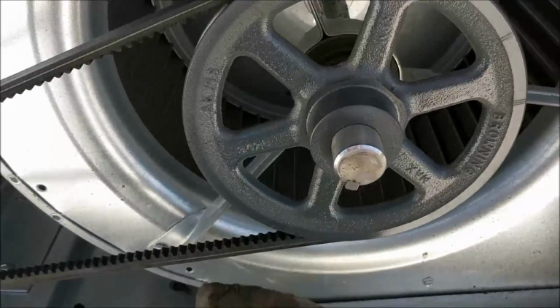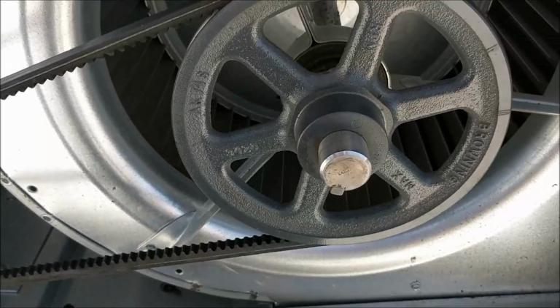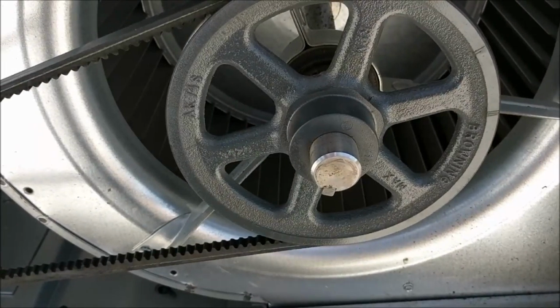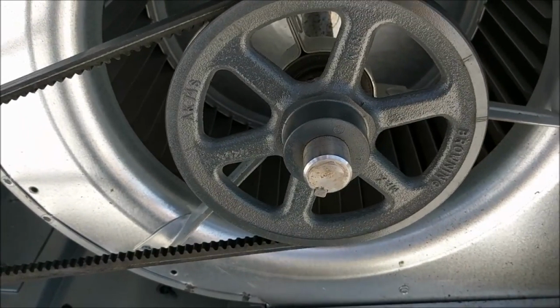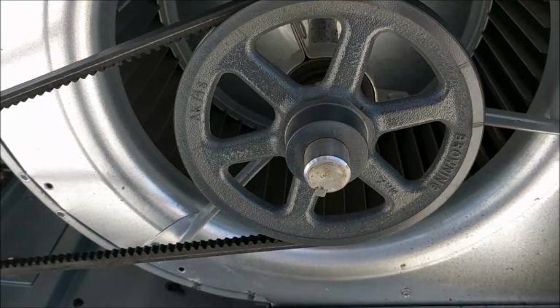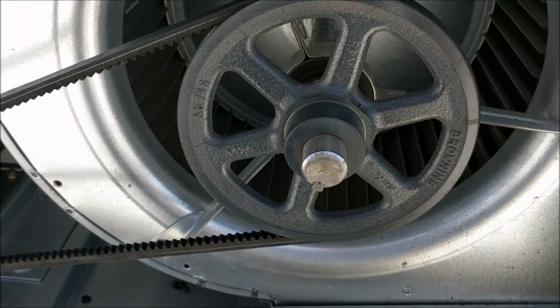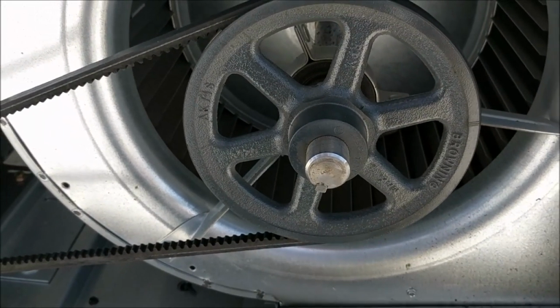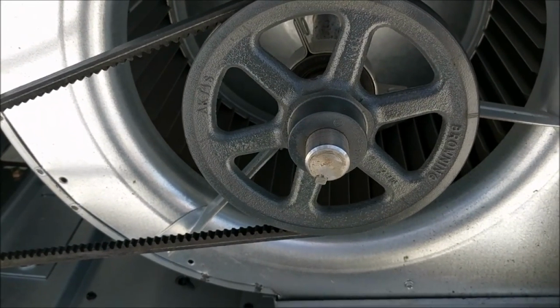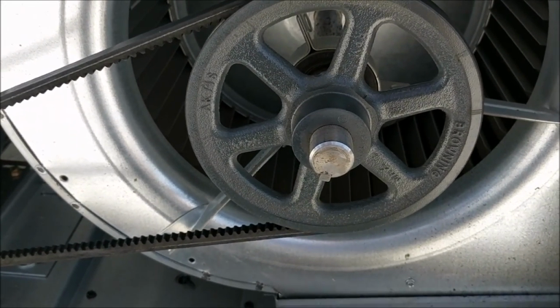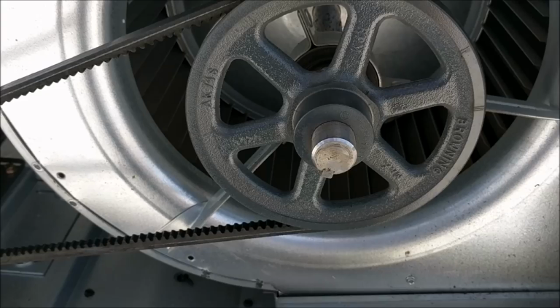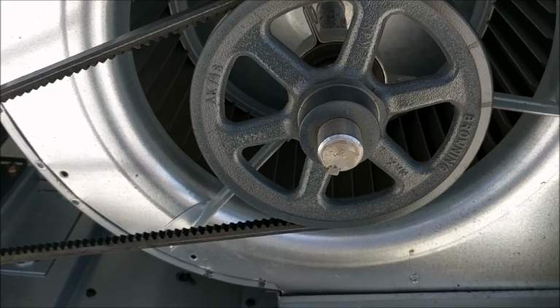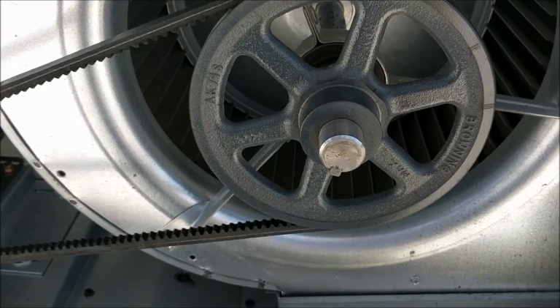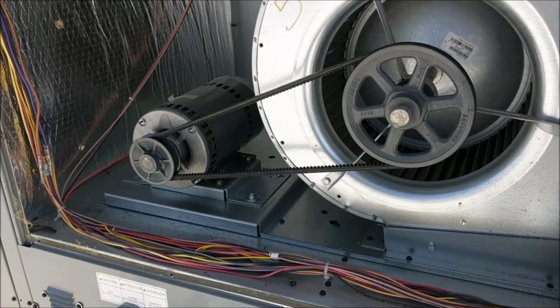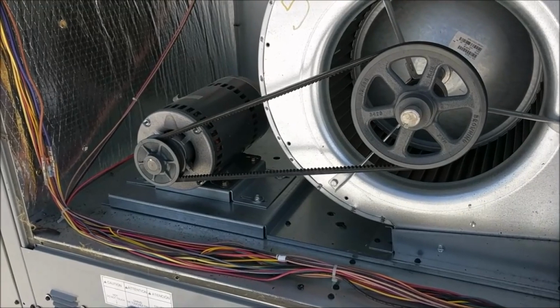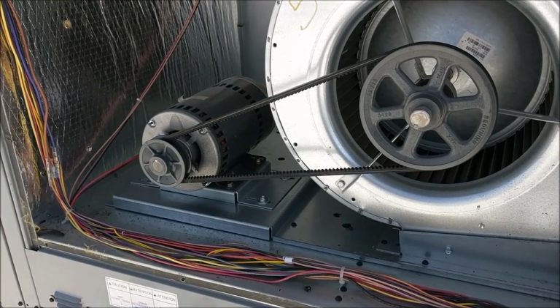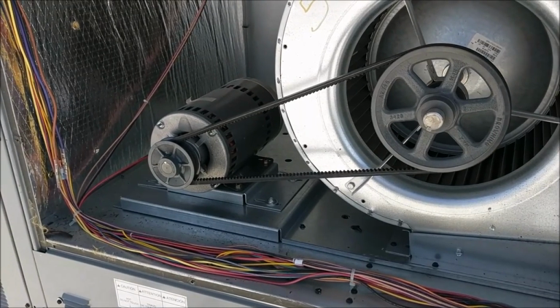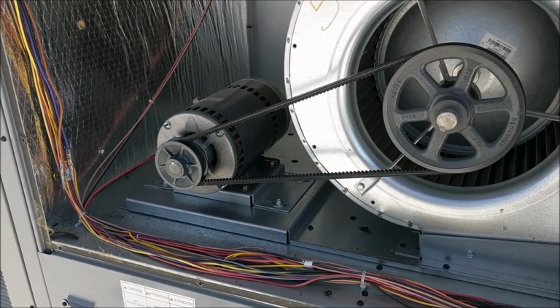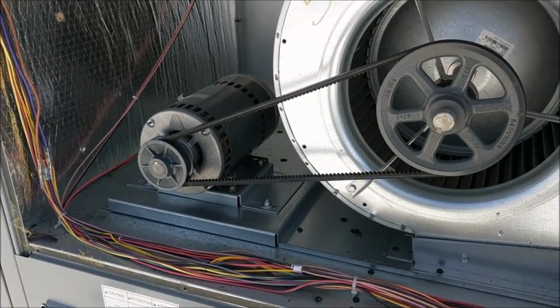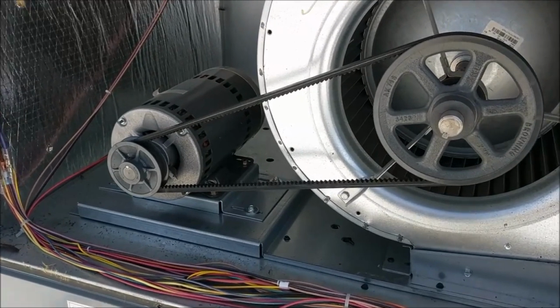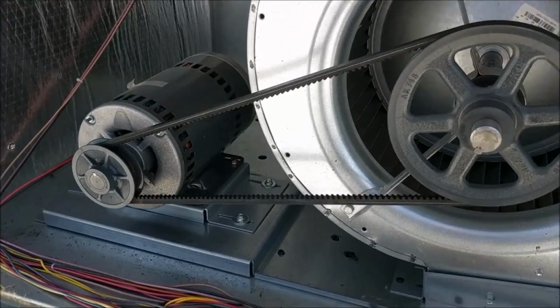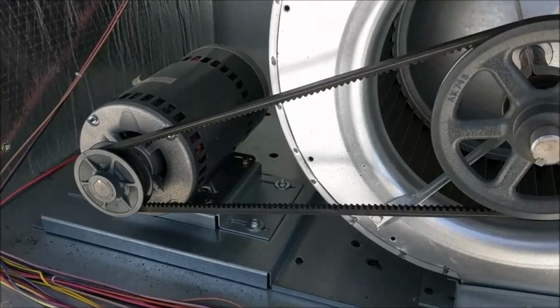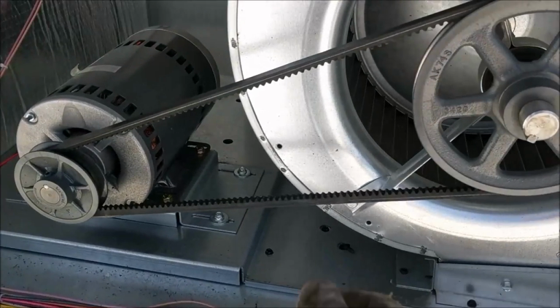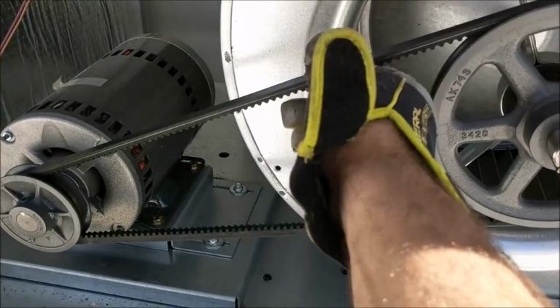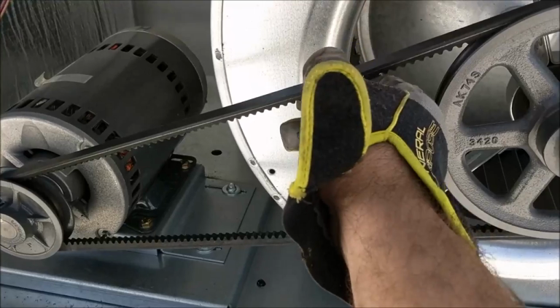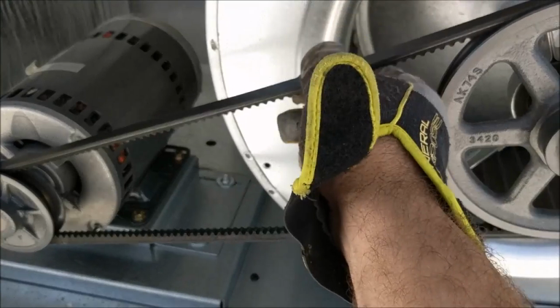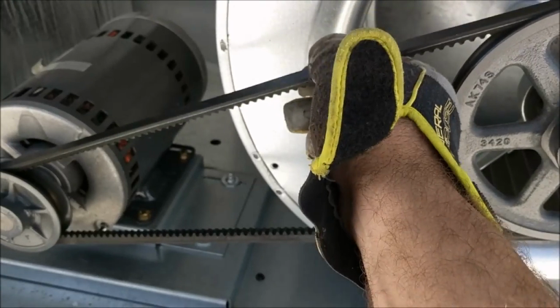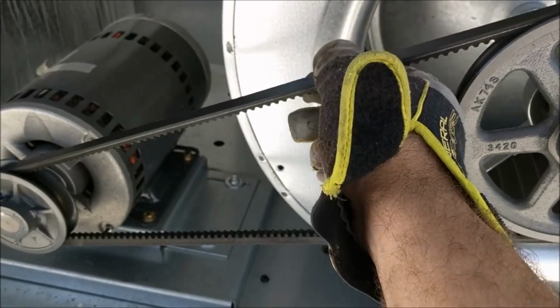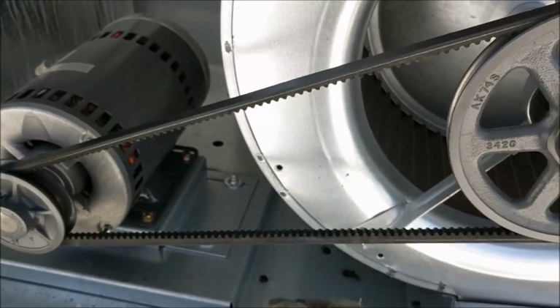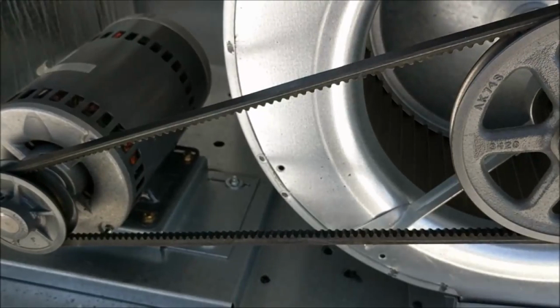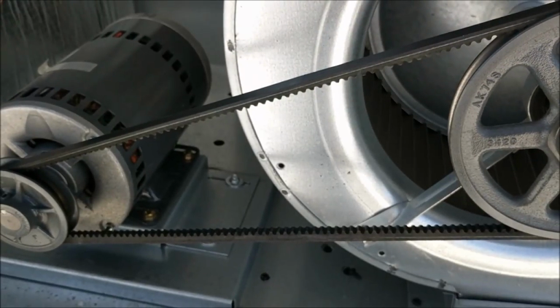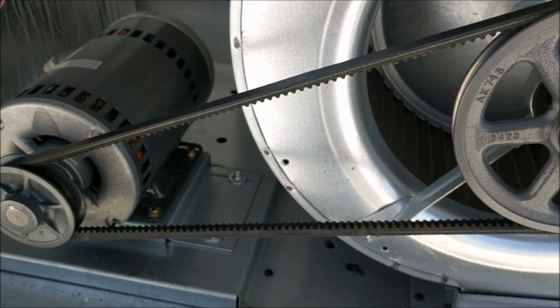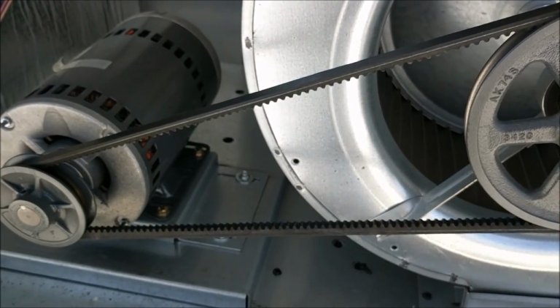Be careful not to pinch your fingers in the pulley. Now that we've gone ahead and installed the belt, we'll check it for proper tension. In this particular circumstance the tension is good.